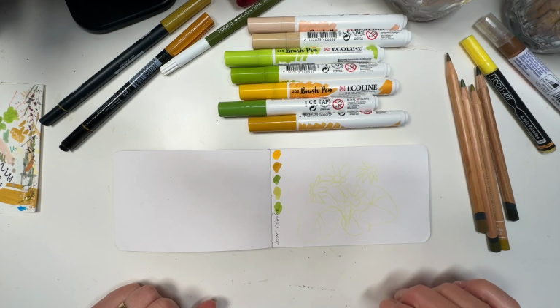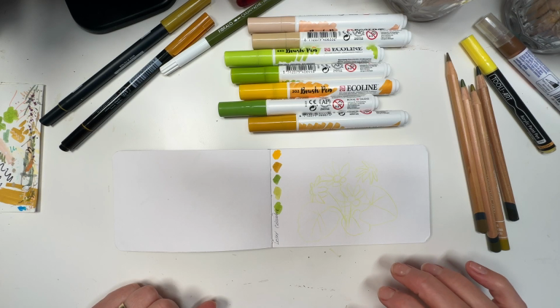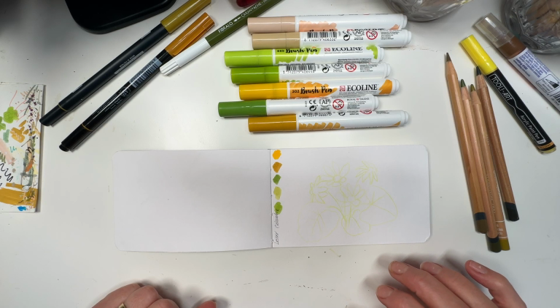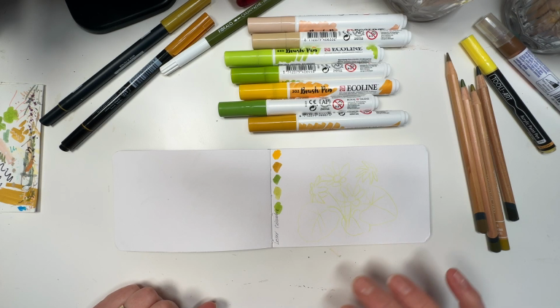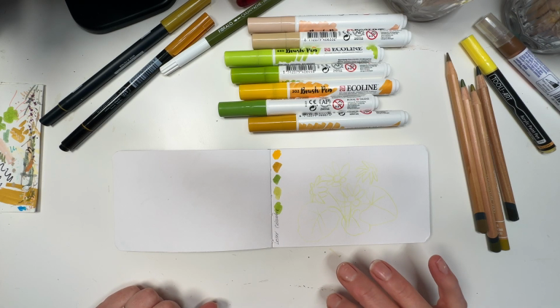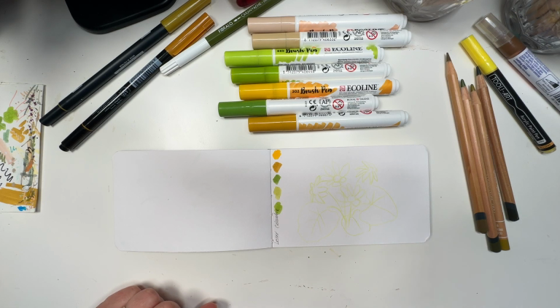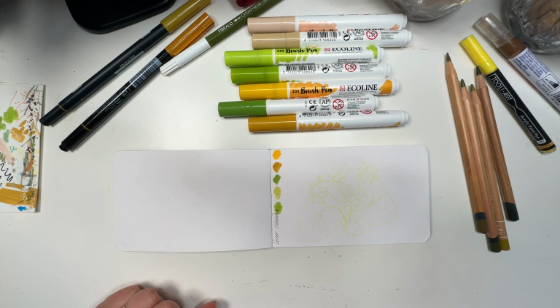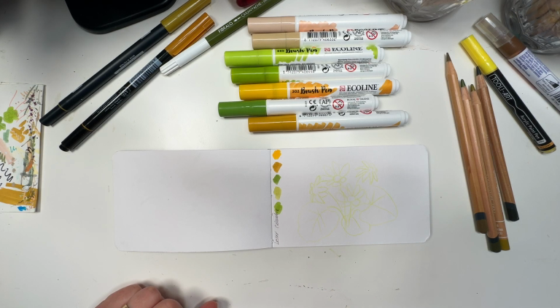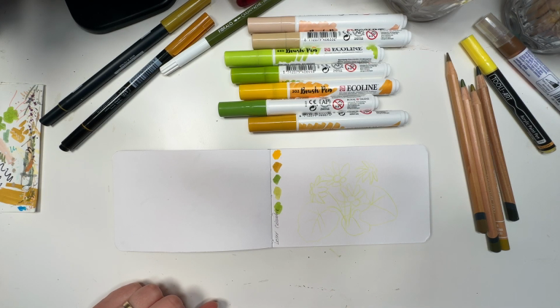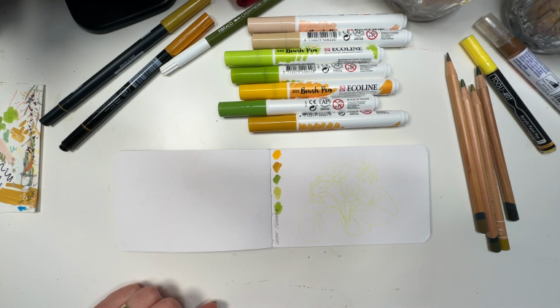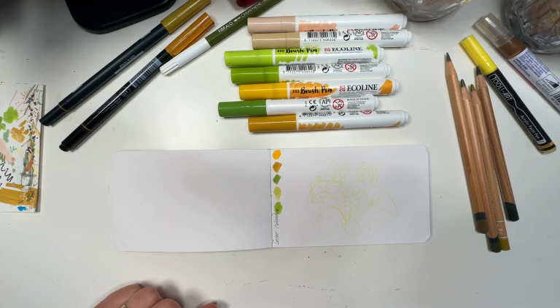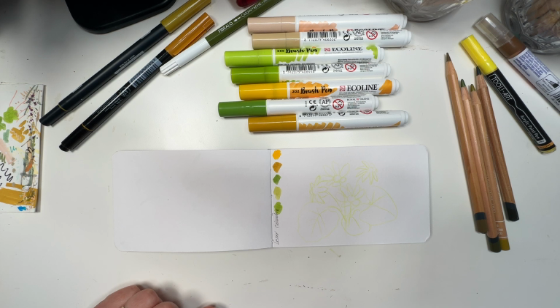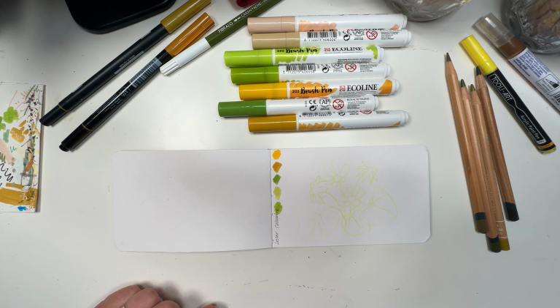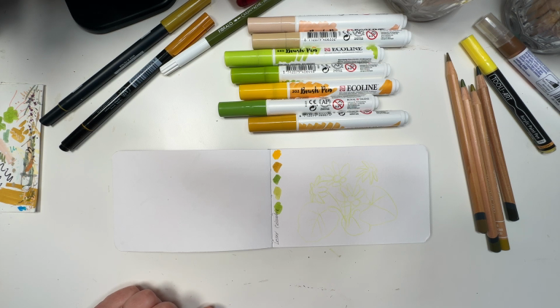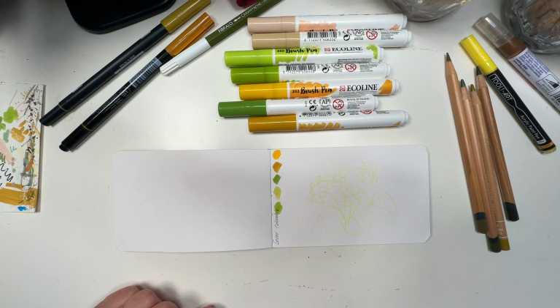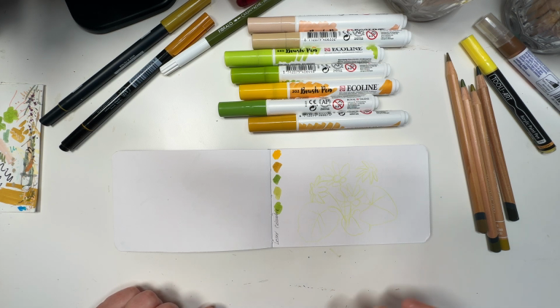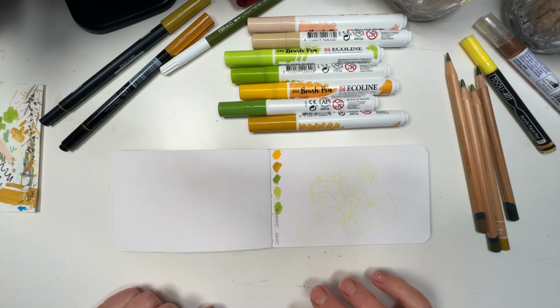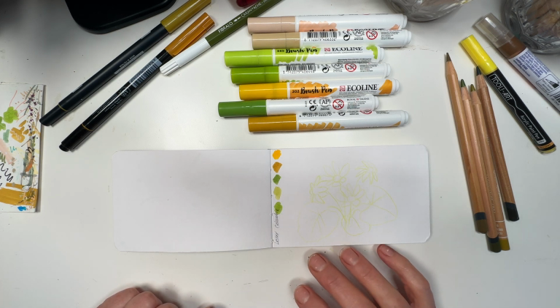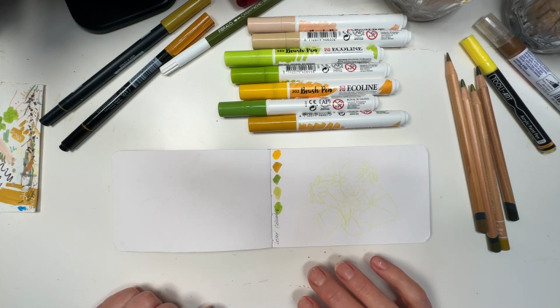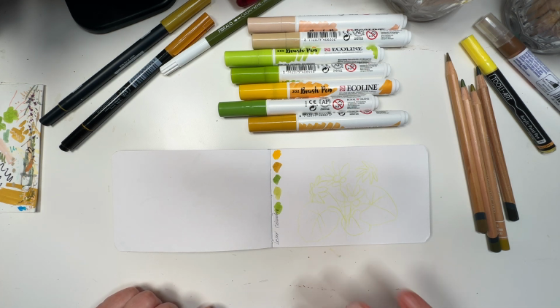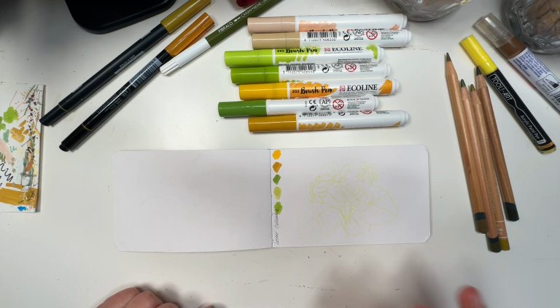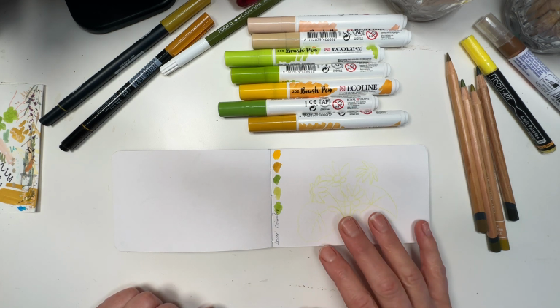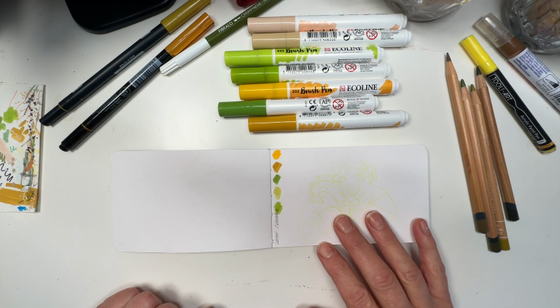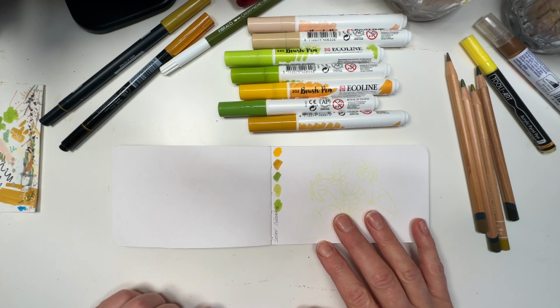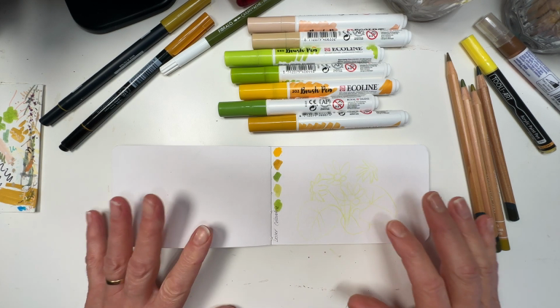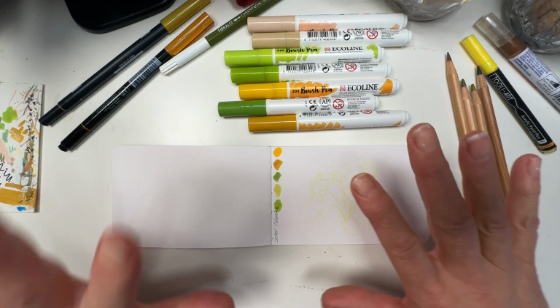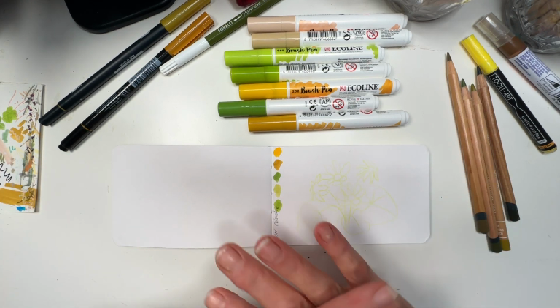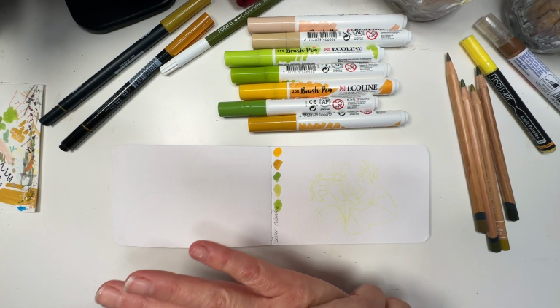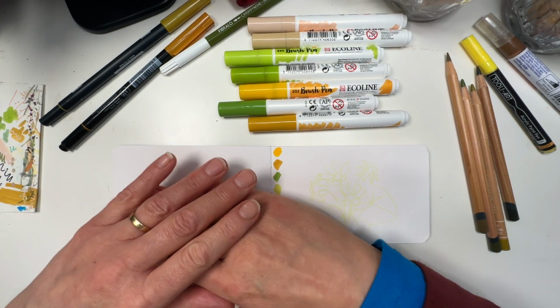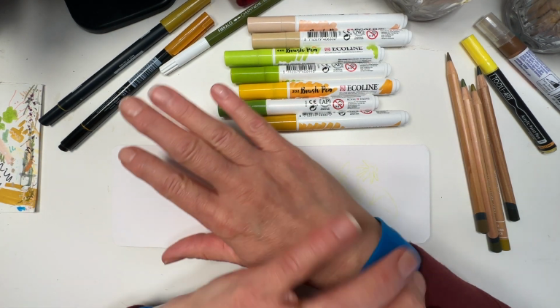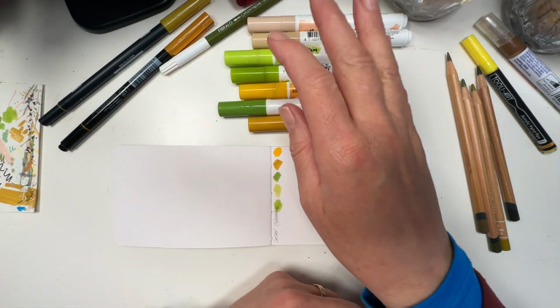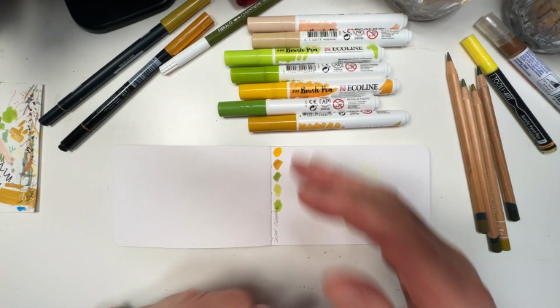Good afternoon everybody and welcome to a cold January day, well at least it is here in Germany. It's actually looking beautiful outside, there's hoarfrost in the trees and everything's white and rather cold, so I don't know how many layers I've got, but as you can see there are a few.